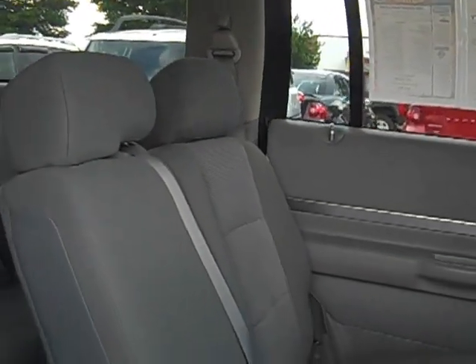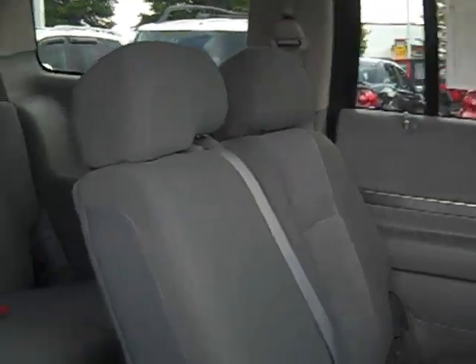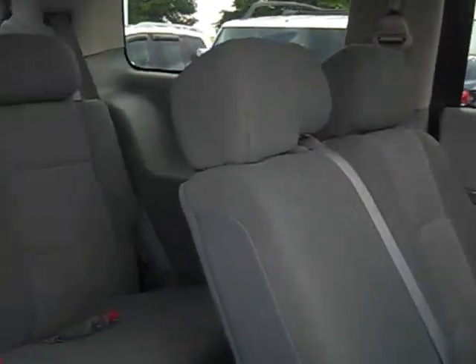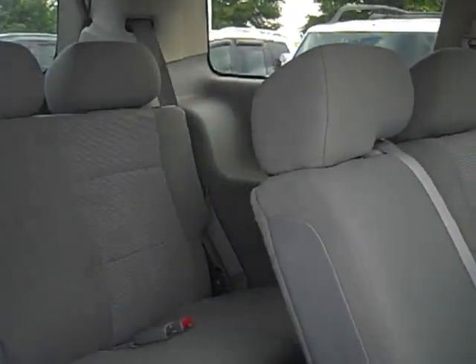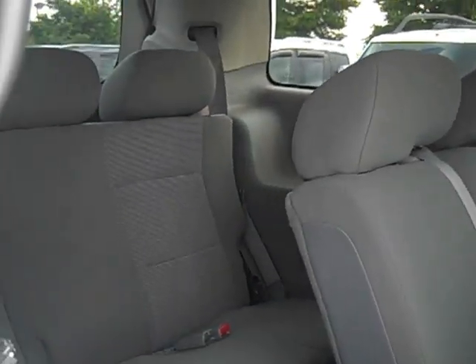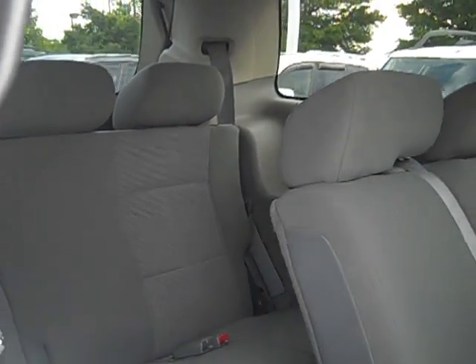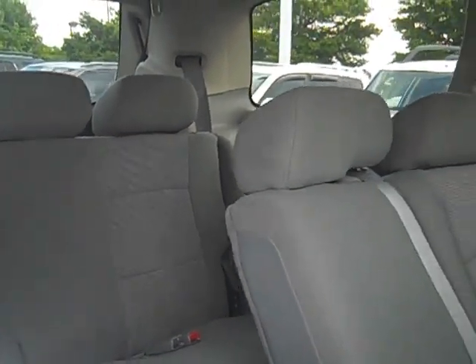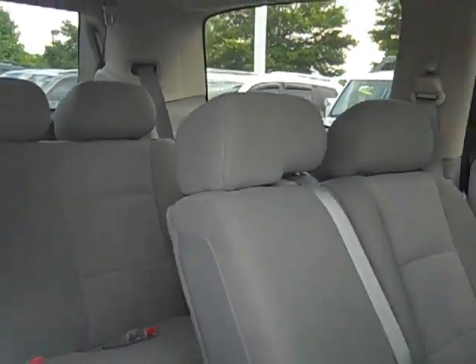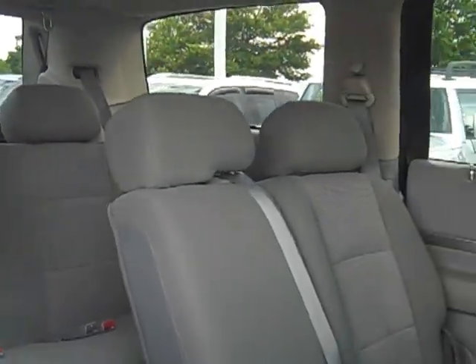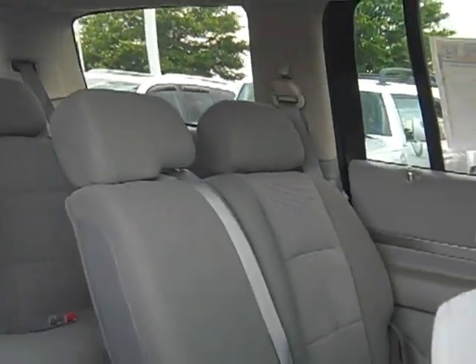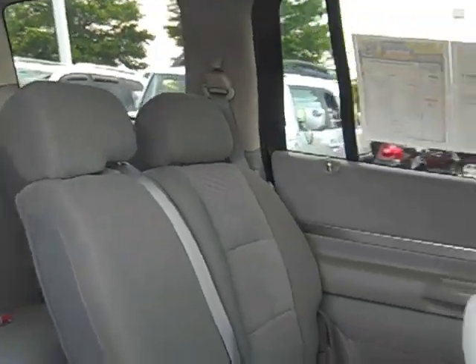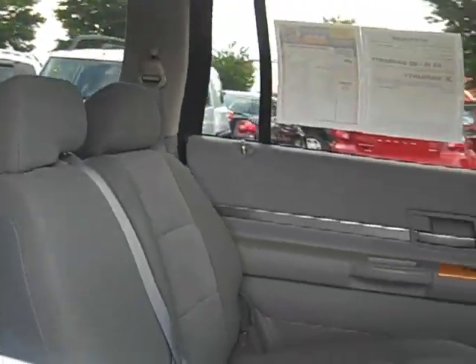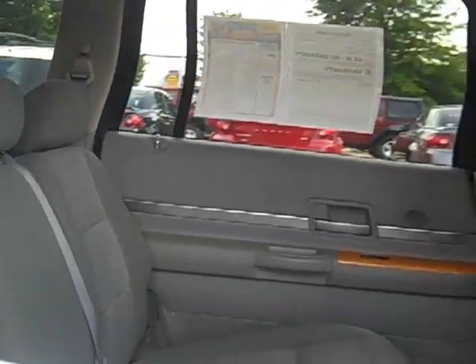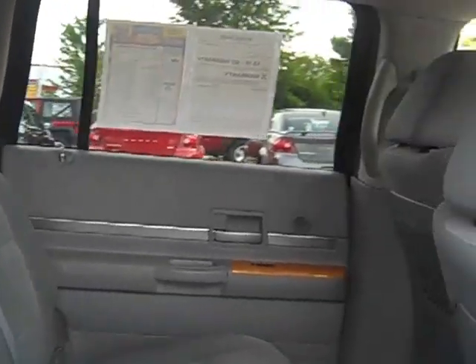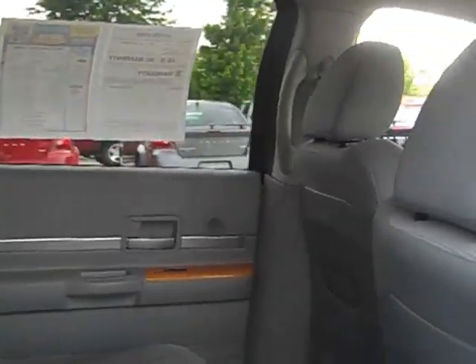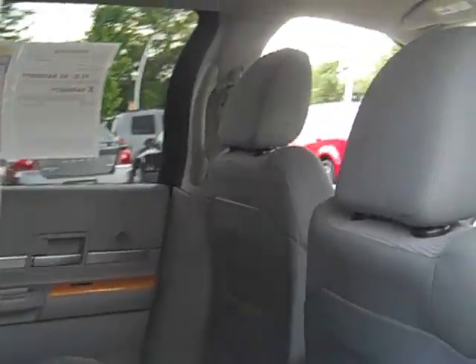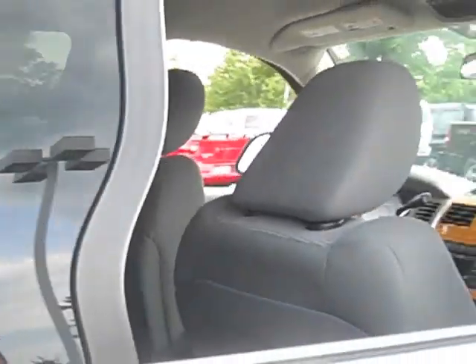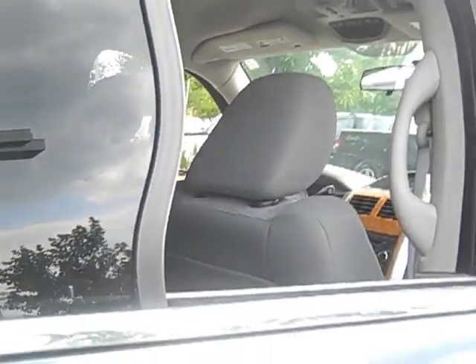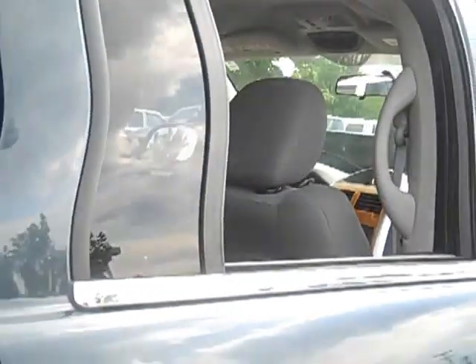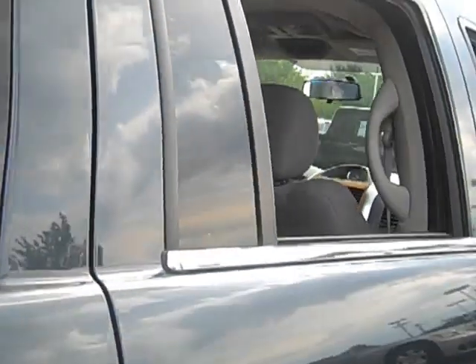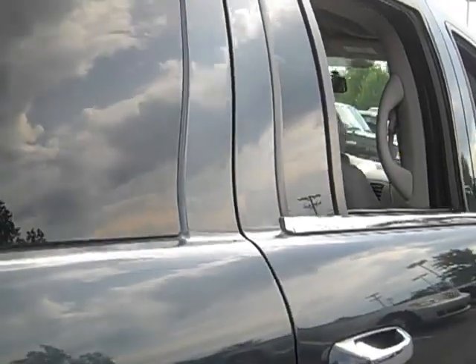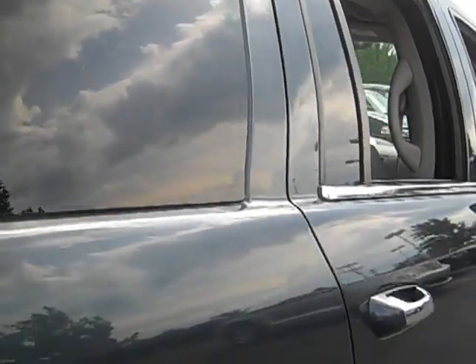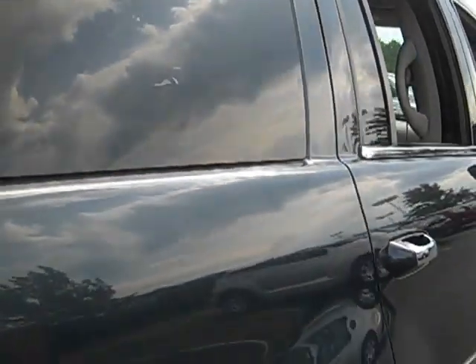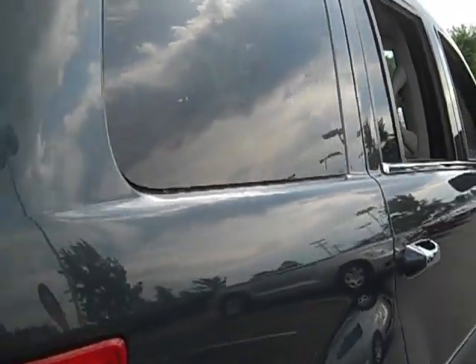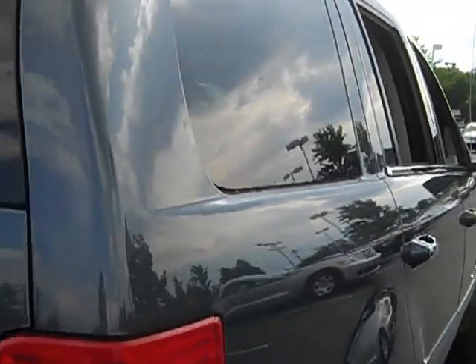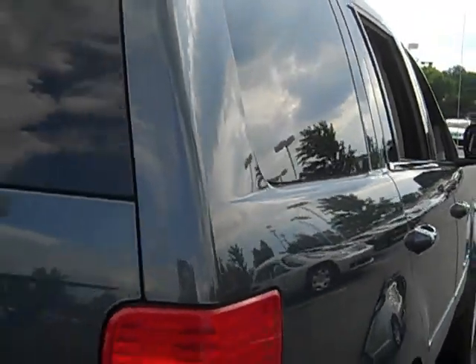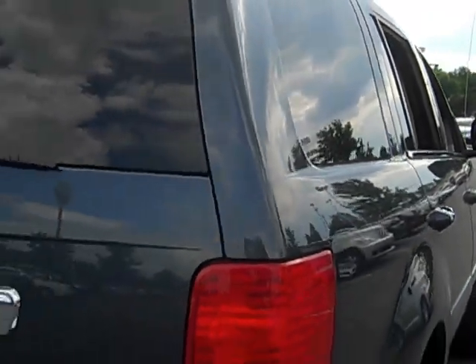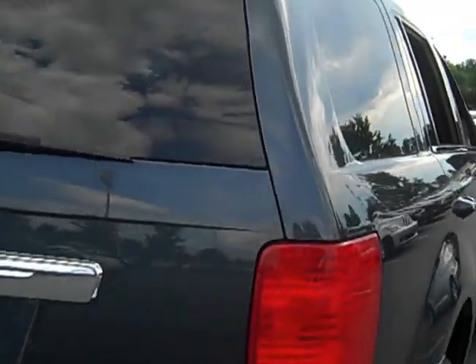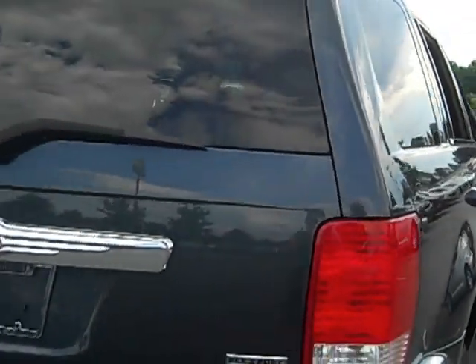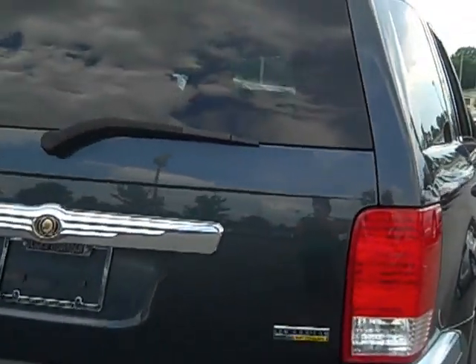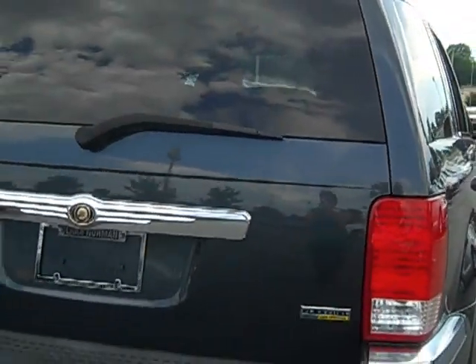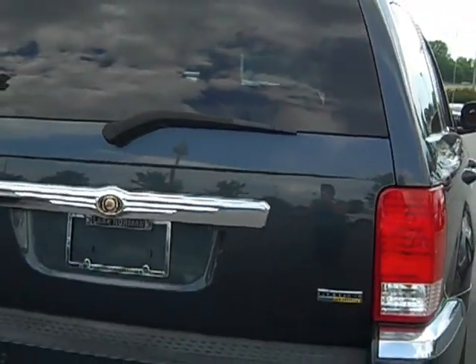What an awesome deal. Come check out this Aspen and many other cars that we have on our lot. We're in Cornelius off exit 28 on I-77.